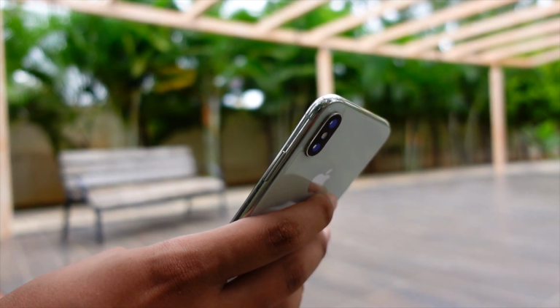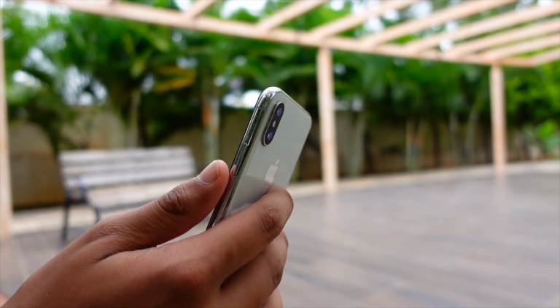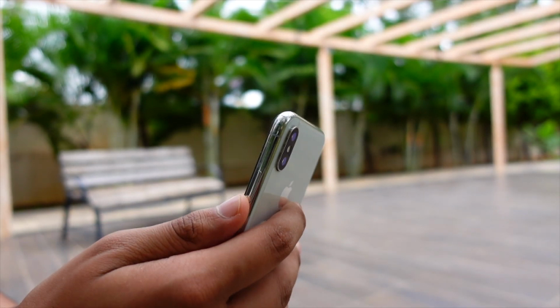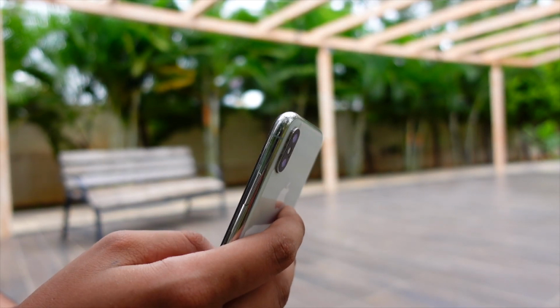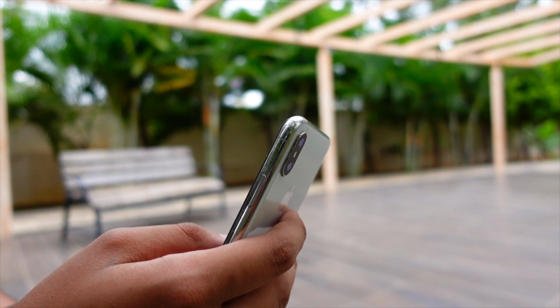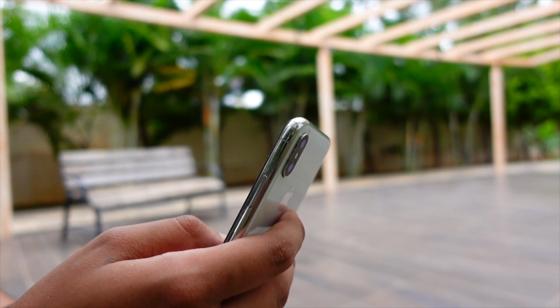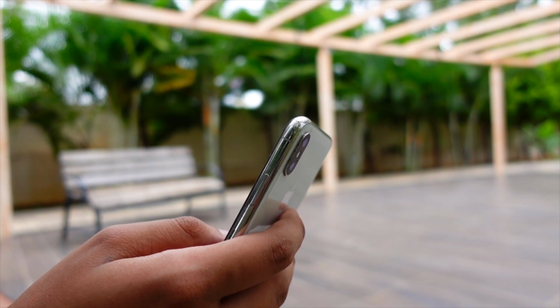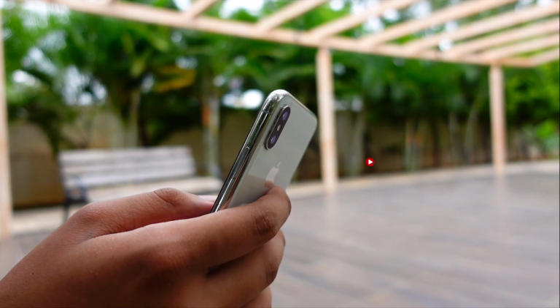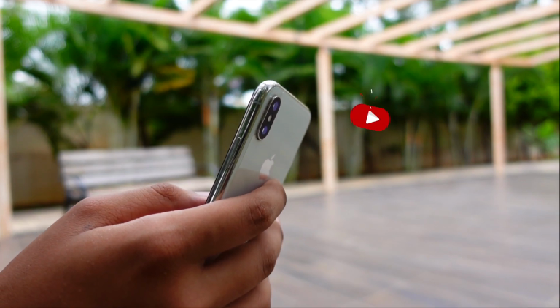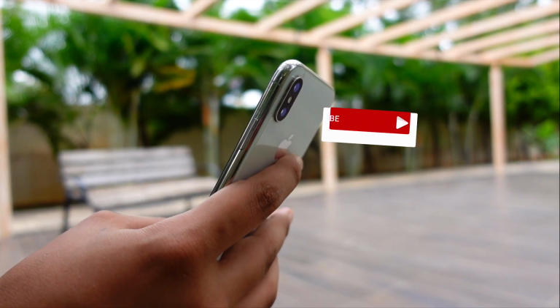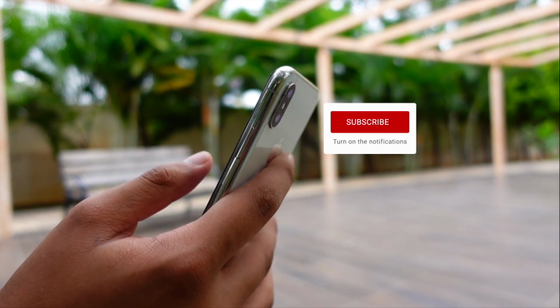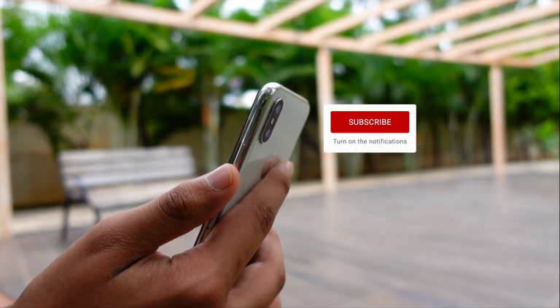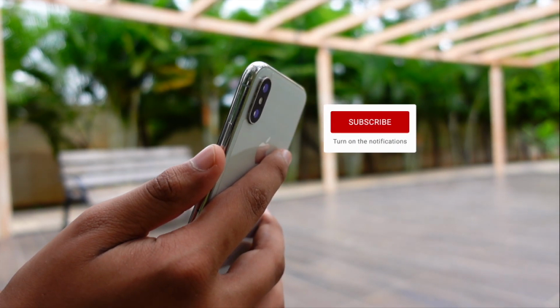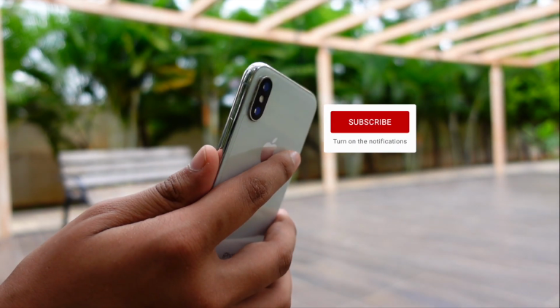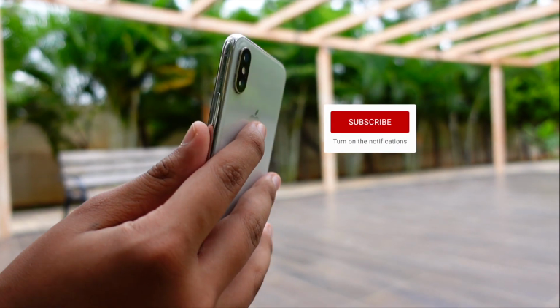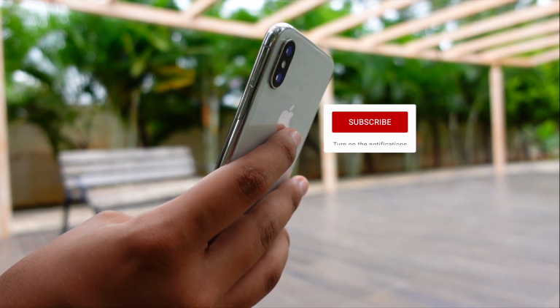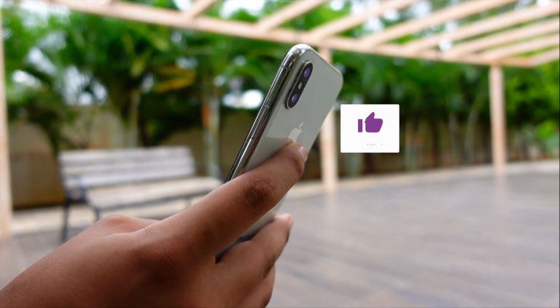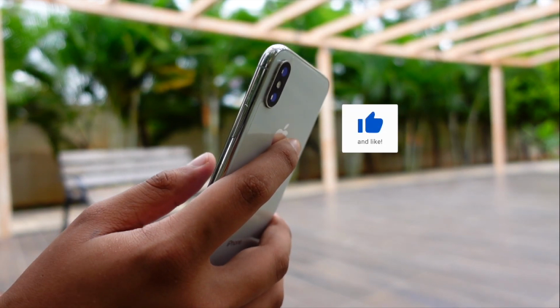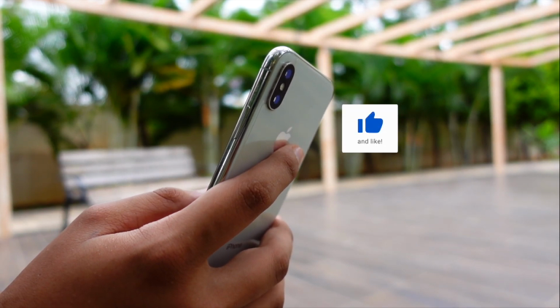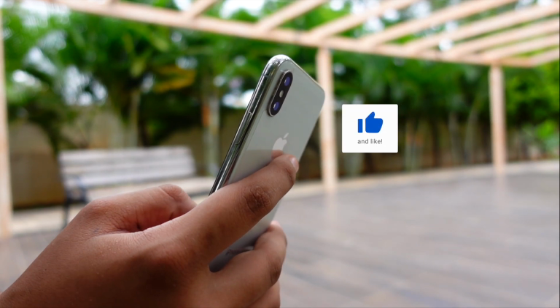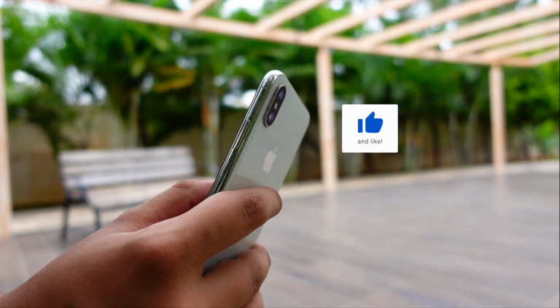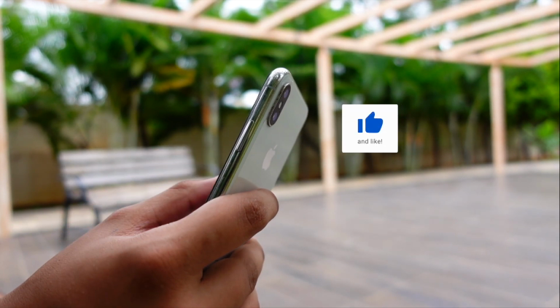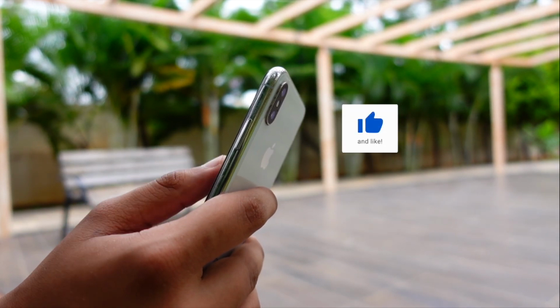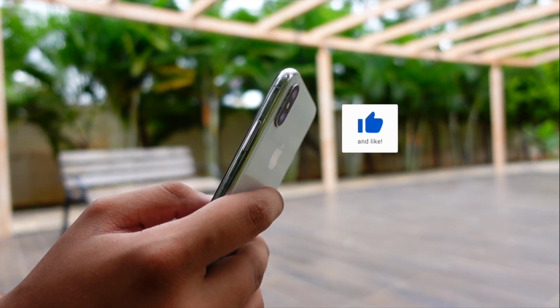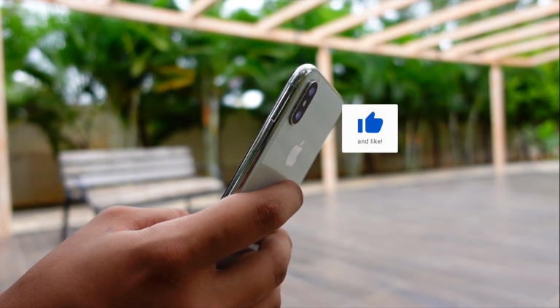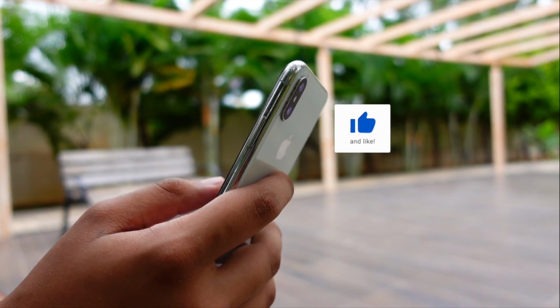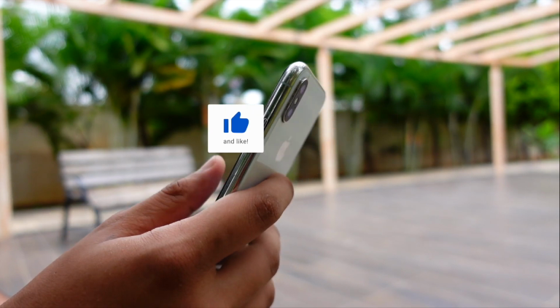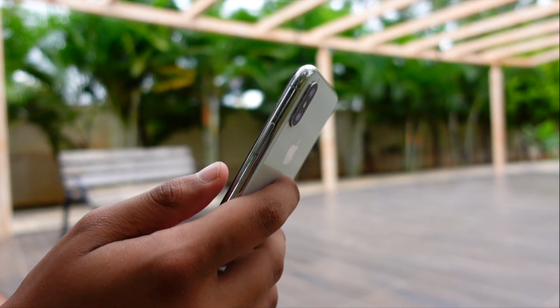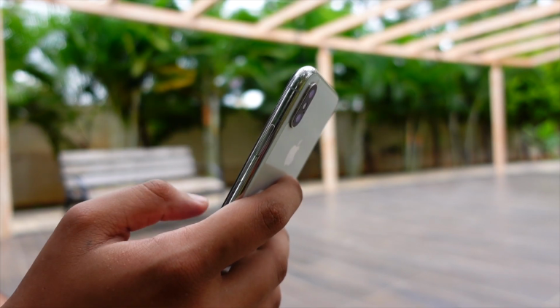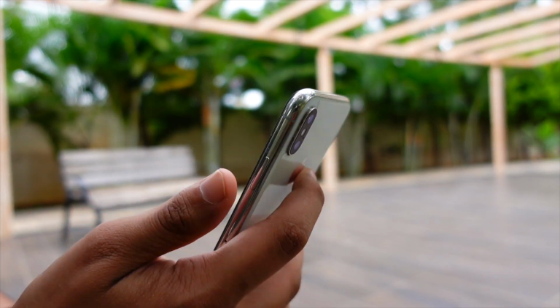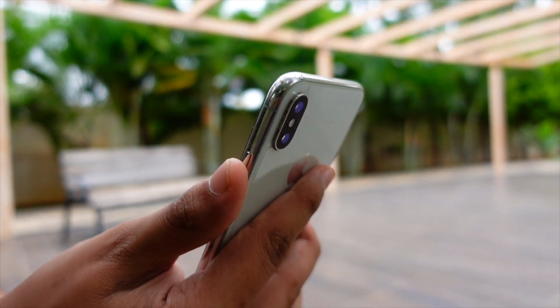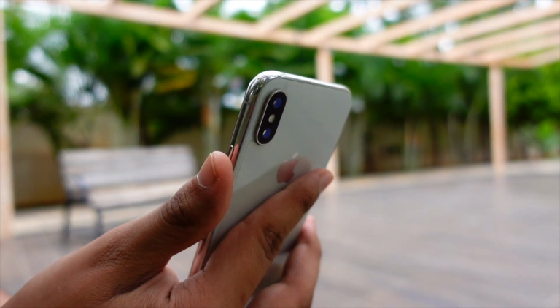Consider hitting that subscribe button because we are really close to 10k, and it would mean a lot to me if you can hit that subscribe button and we can get to 10k as soon as possible. Now let's get right into this video.